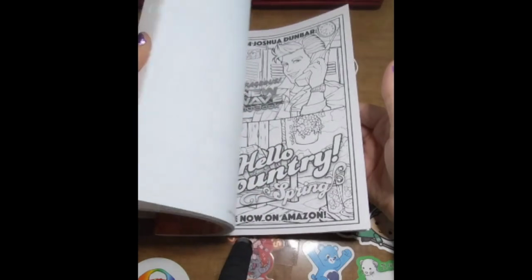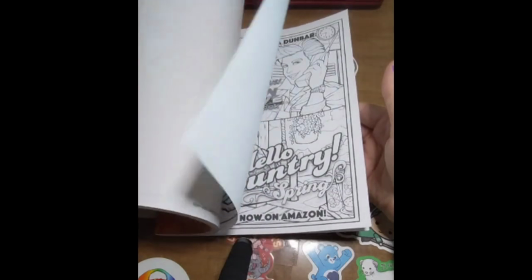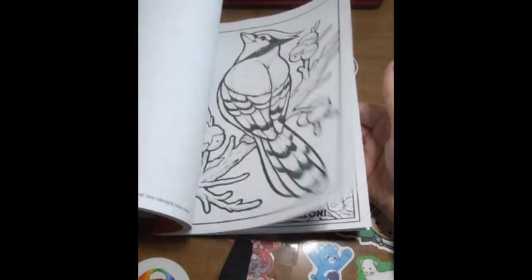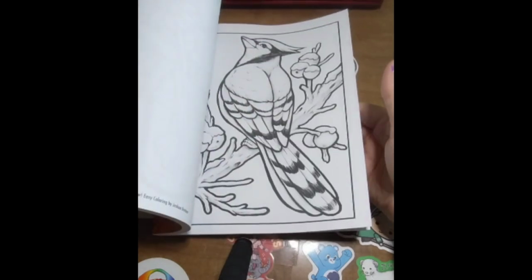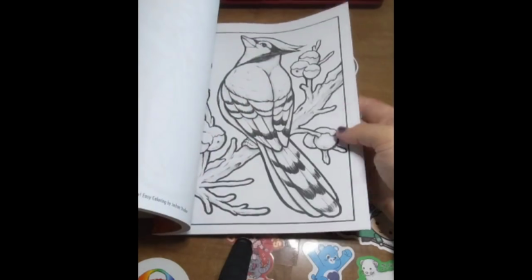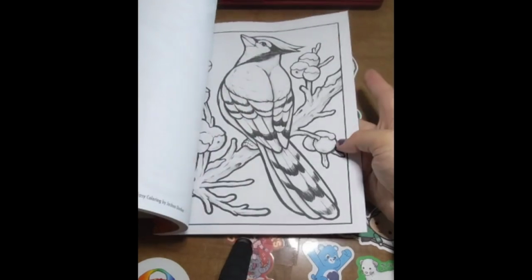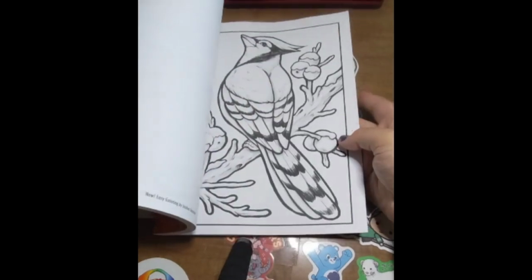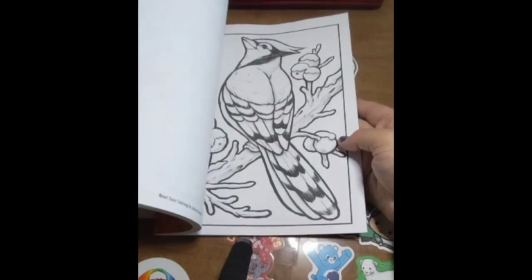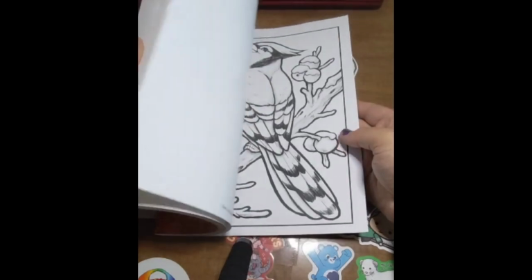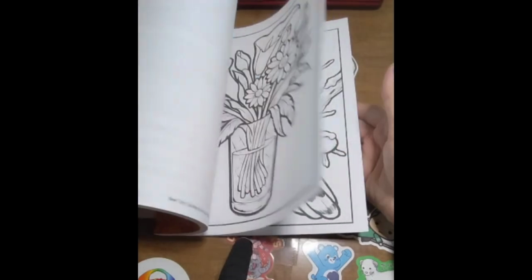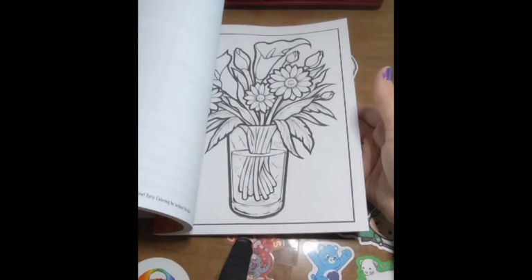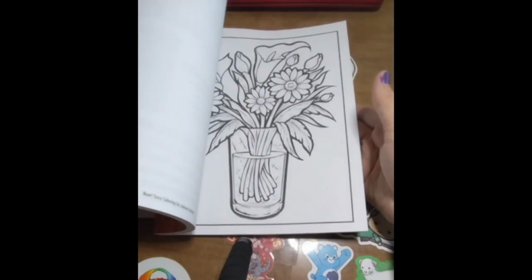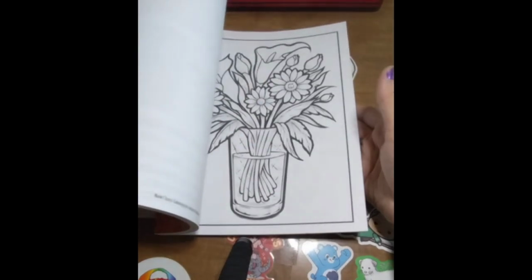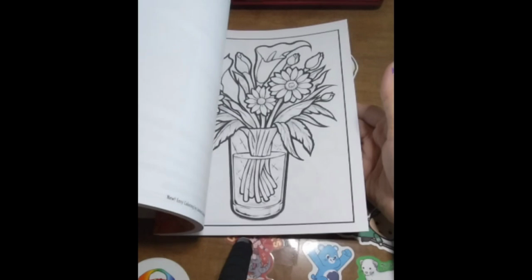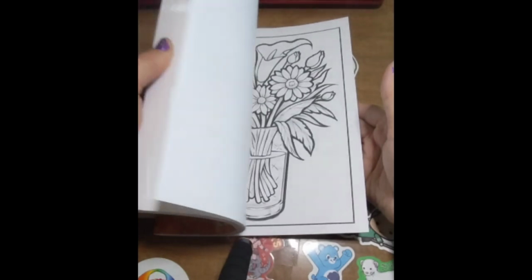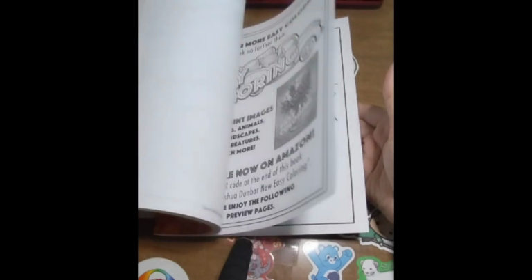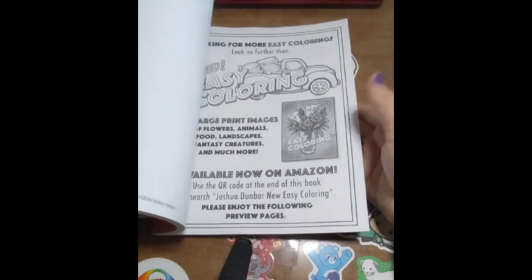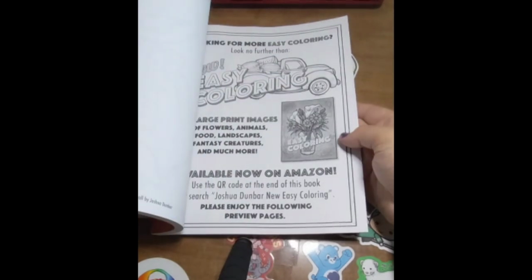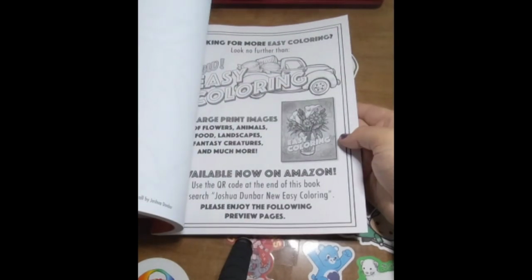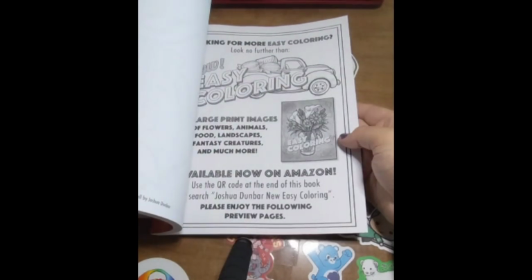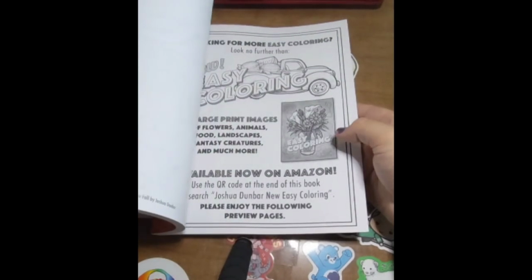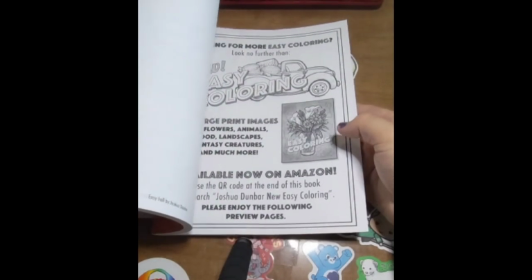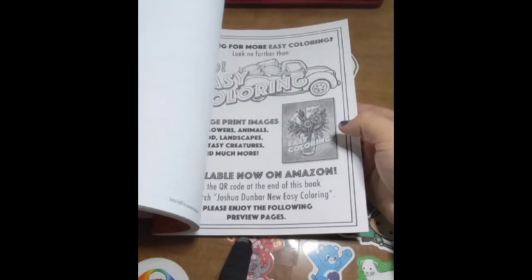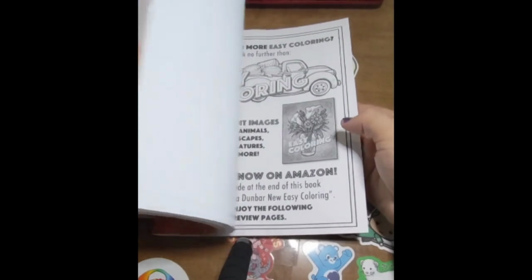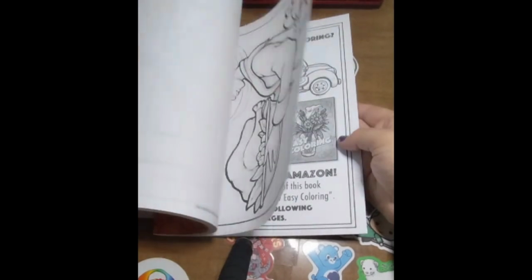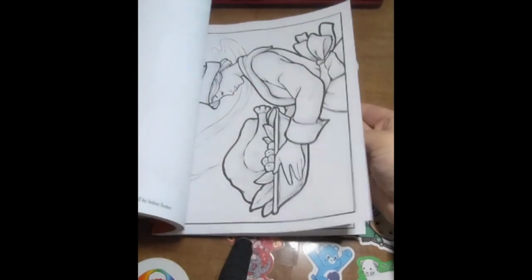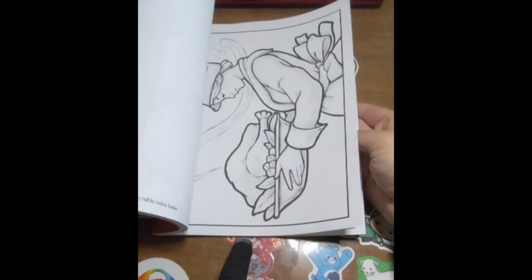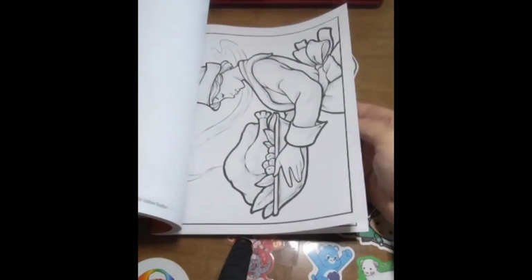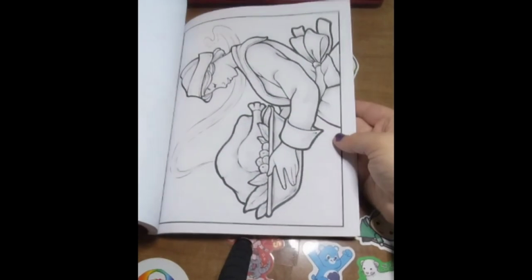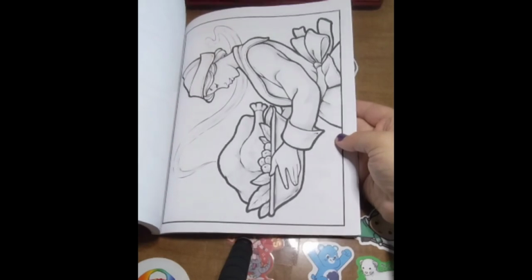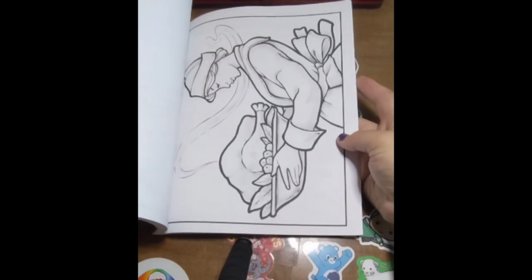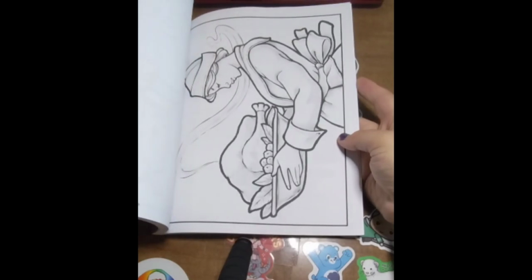I love Joshua Dunbar's books. Here are some extra pages from some of his other coloring books, and yes, I love Joshua Dunbar's work.